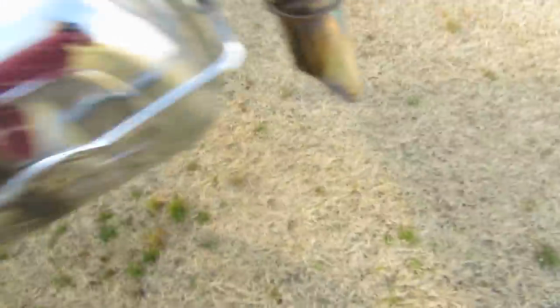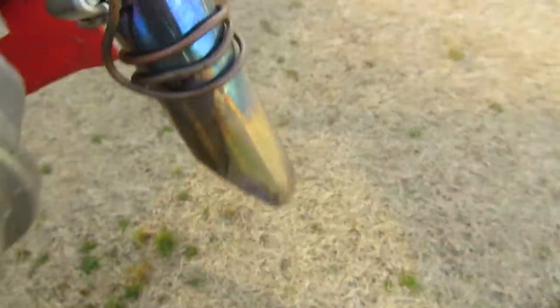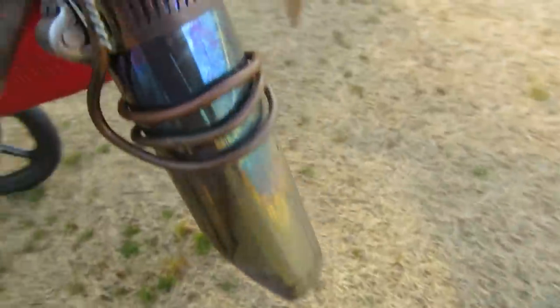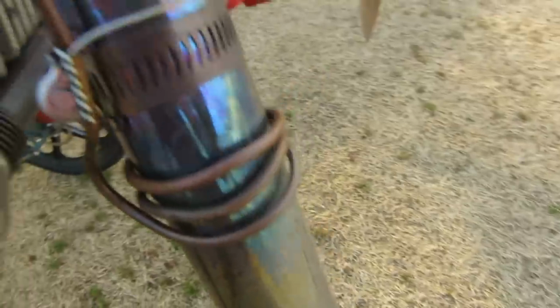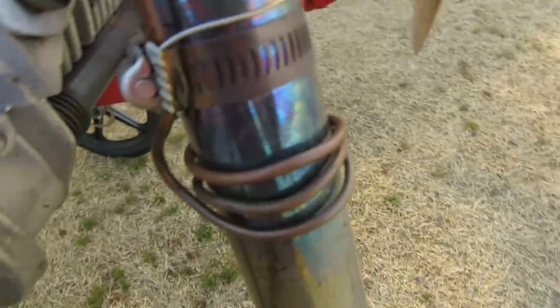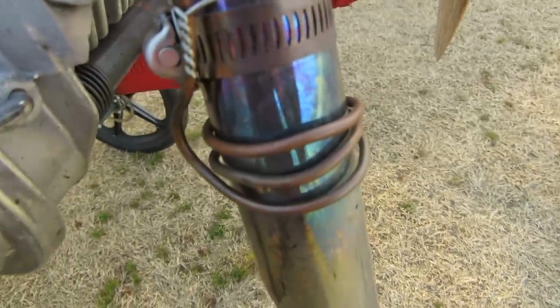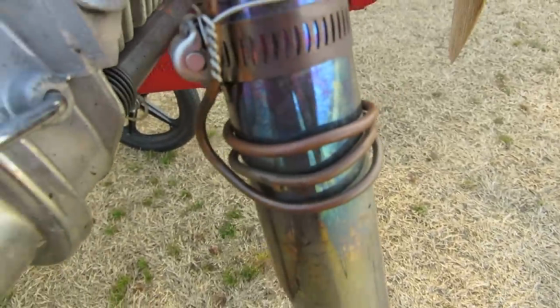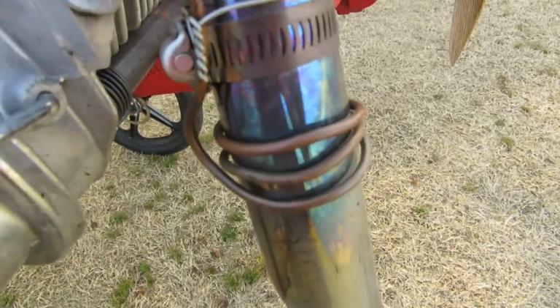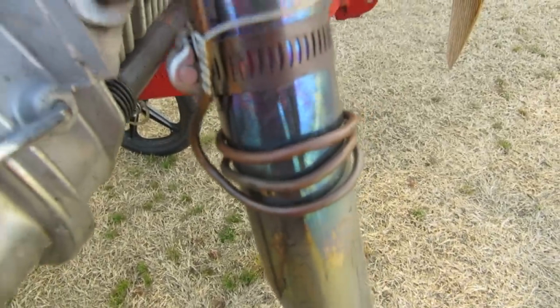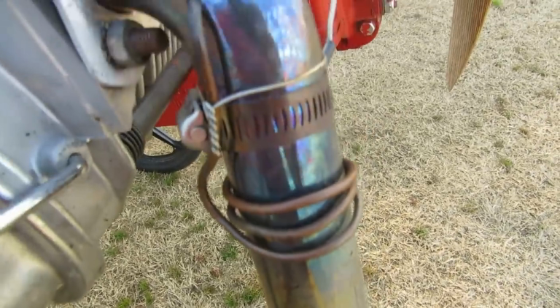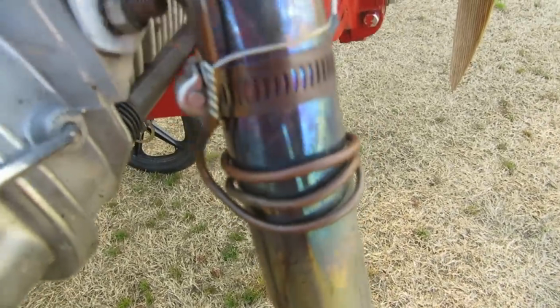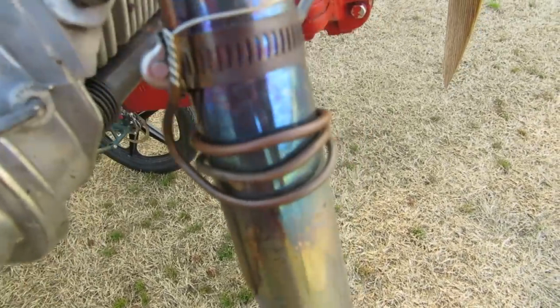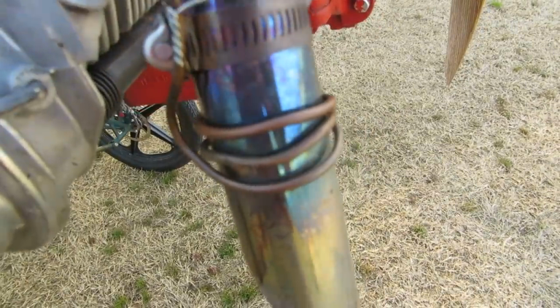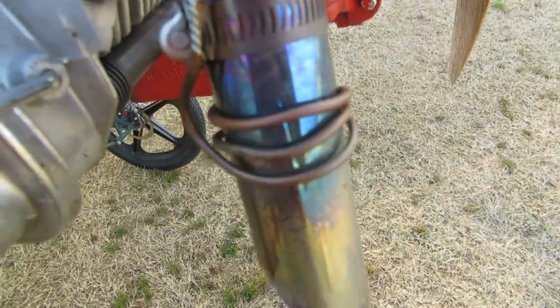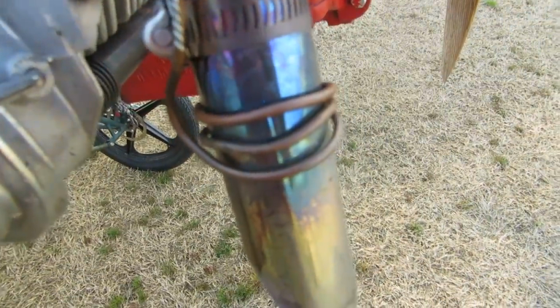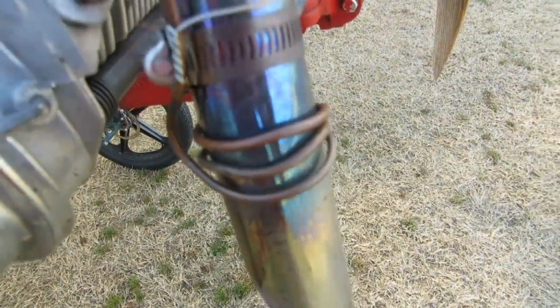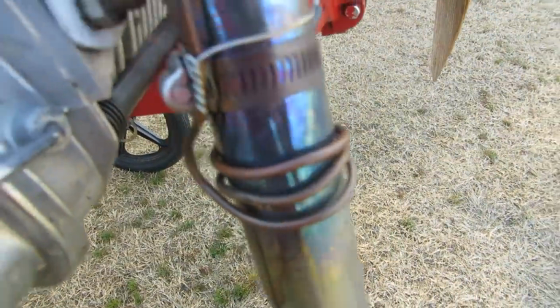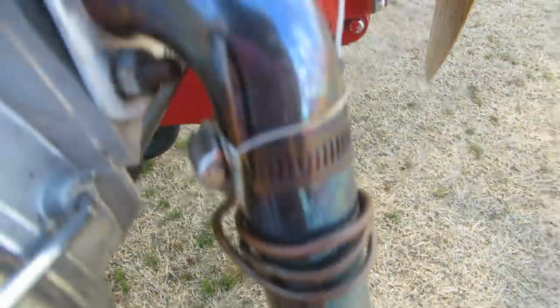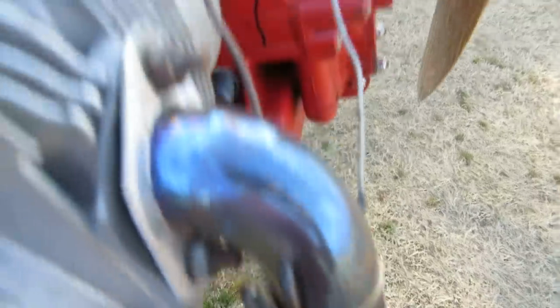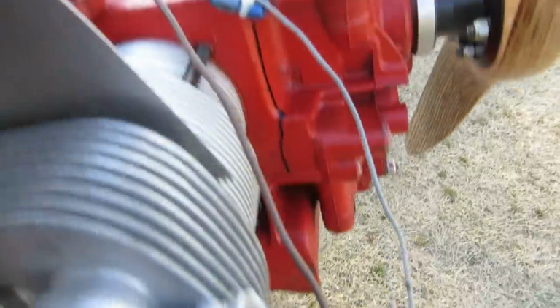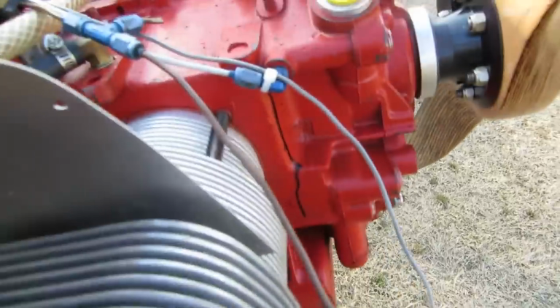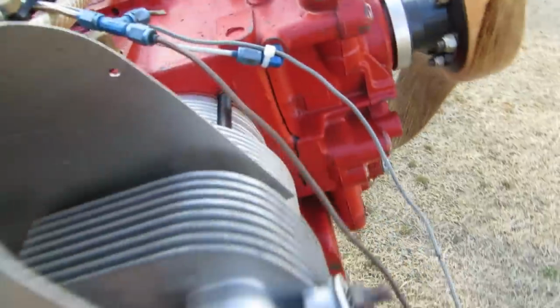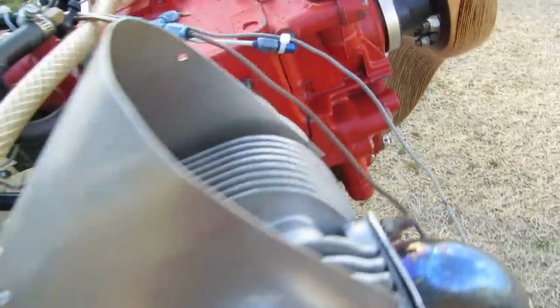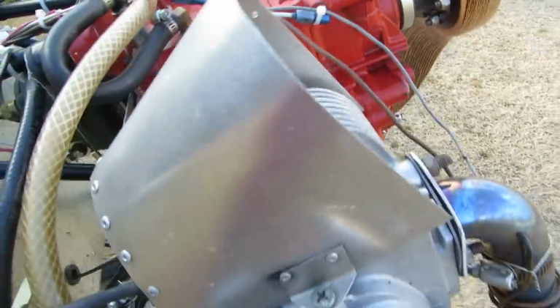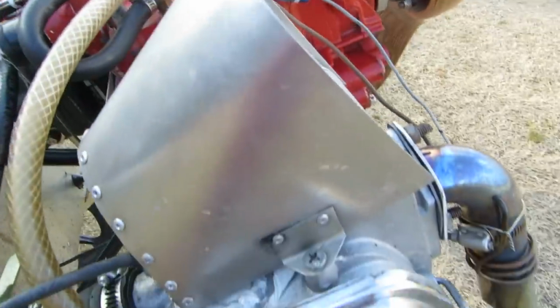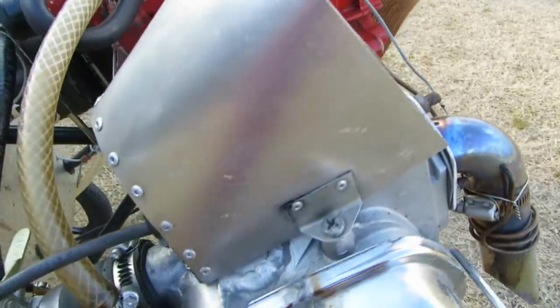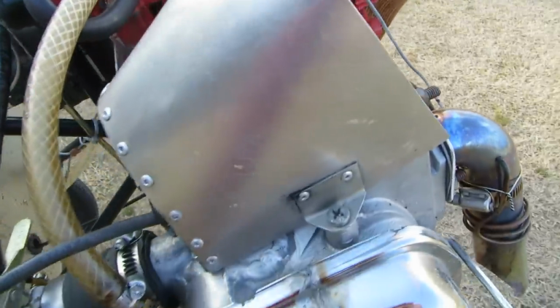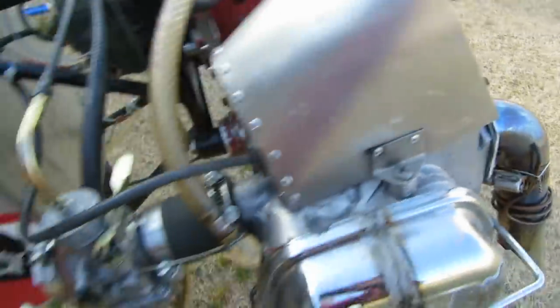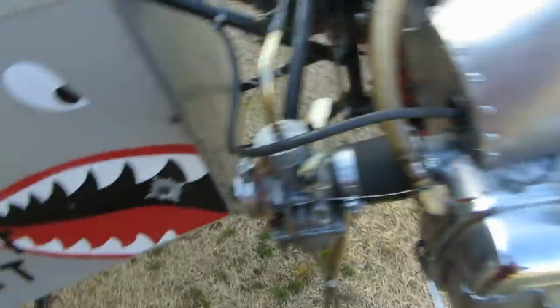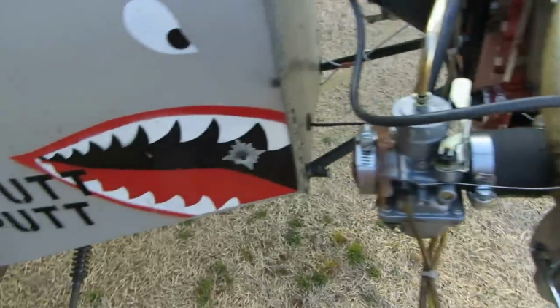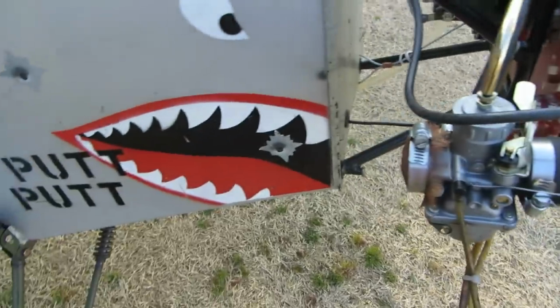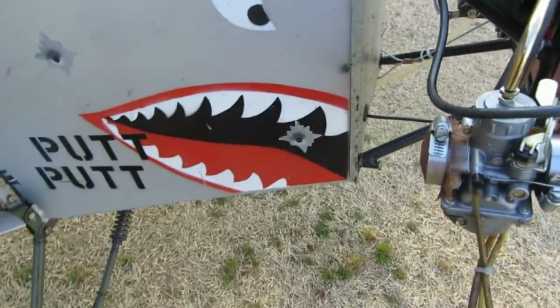Here's a copper pipe going into the right stack — that's a smoke system. I'll show you that in the cockpit. Leonard gave it to me; it's an artifact.